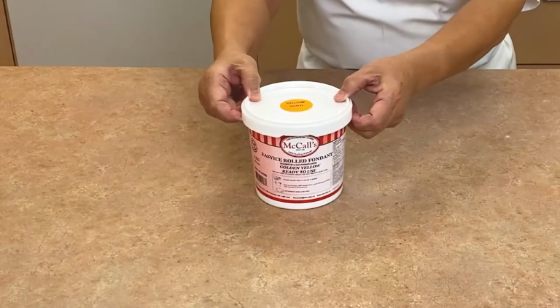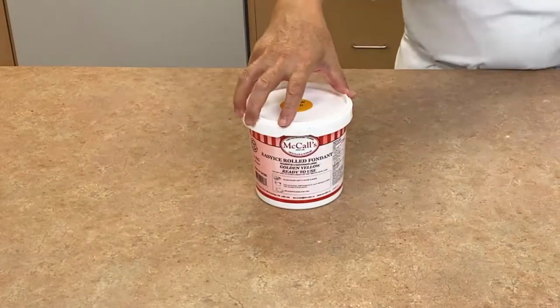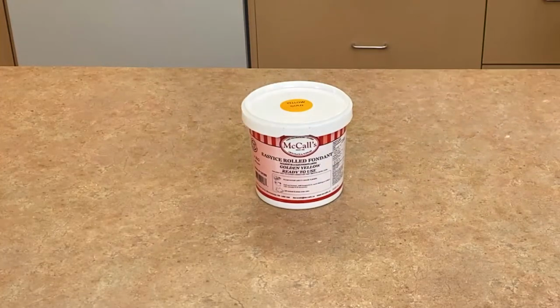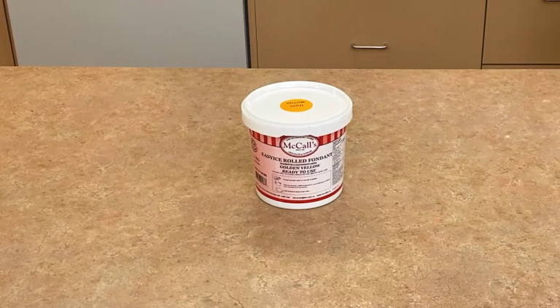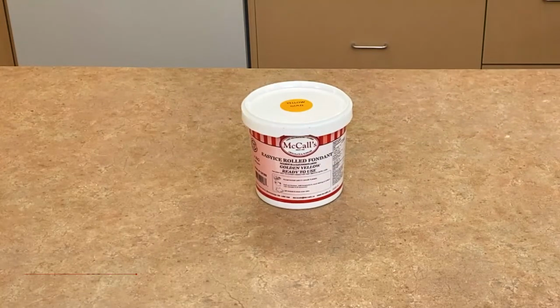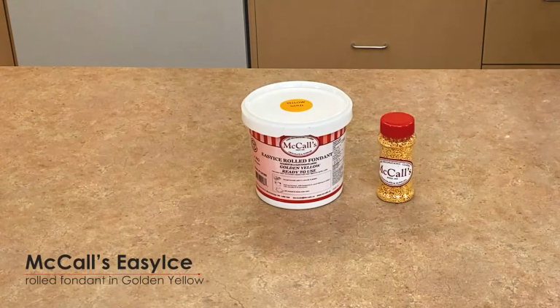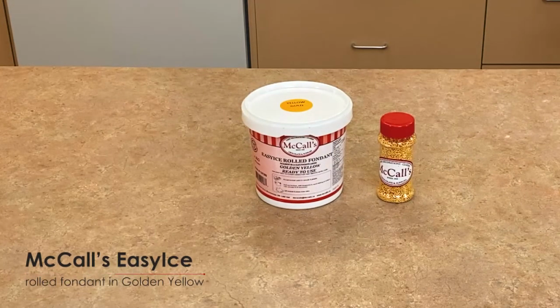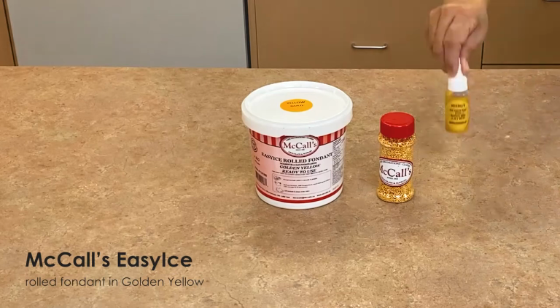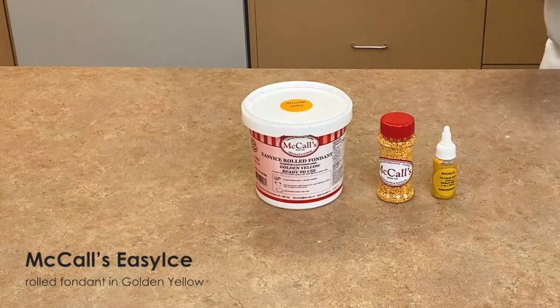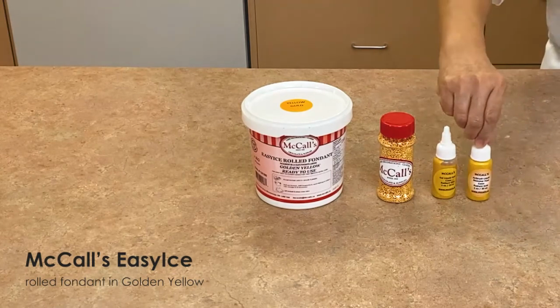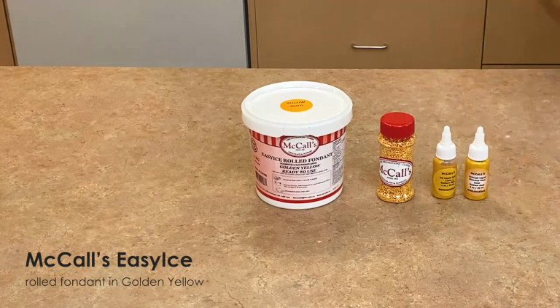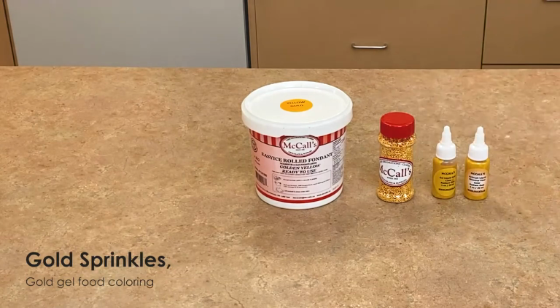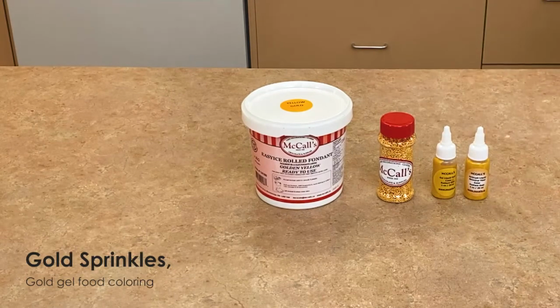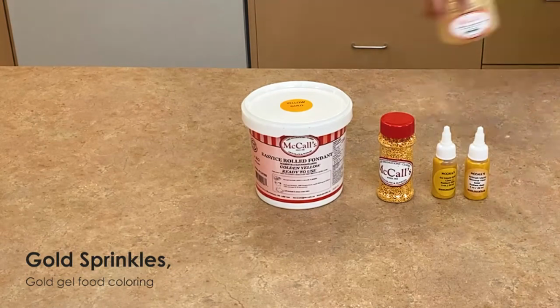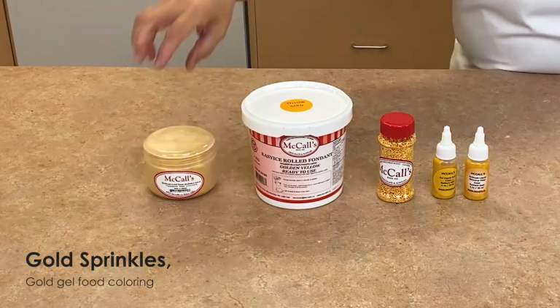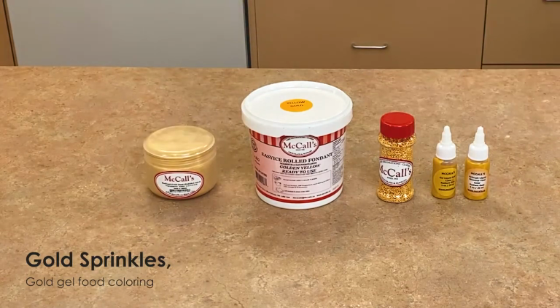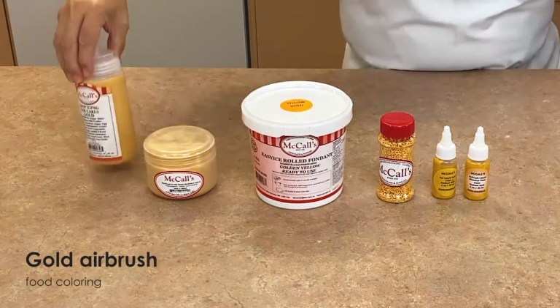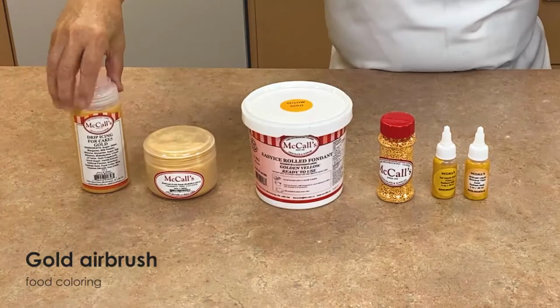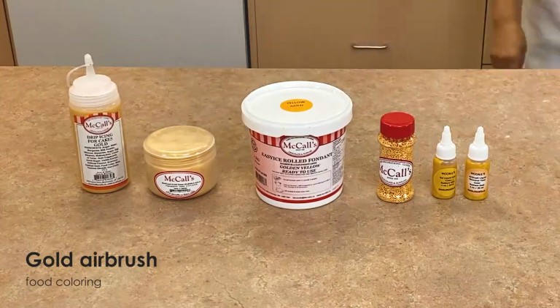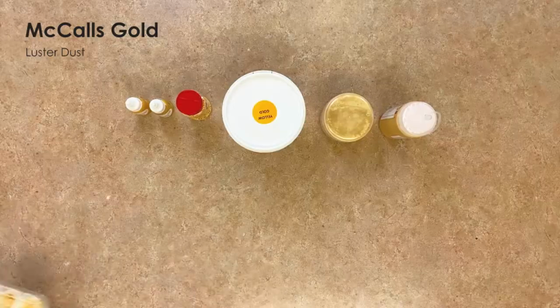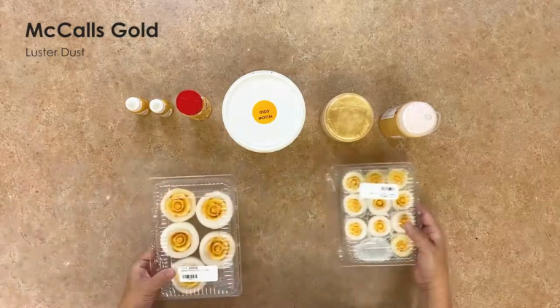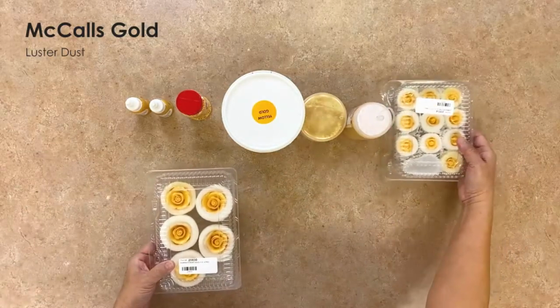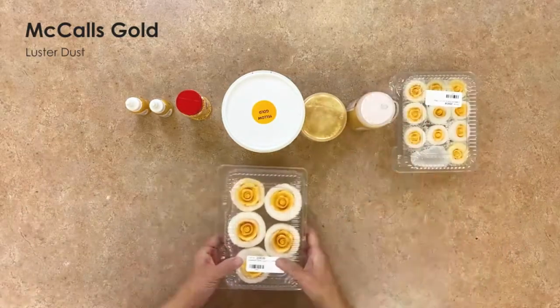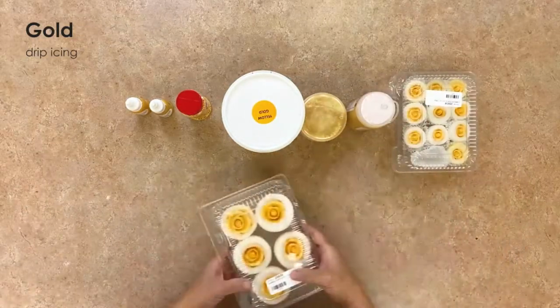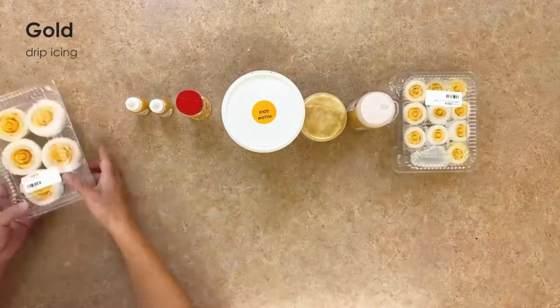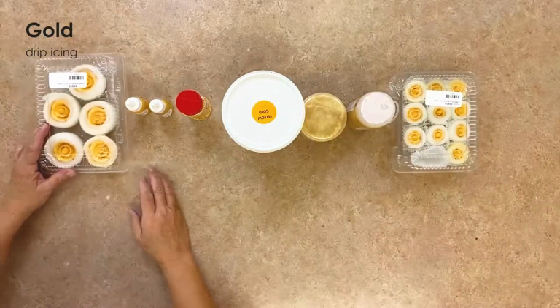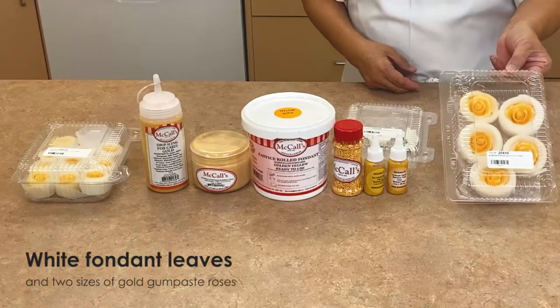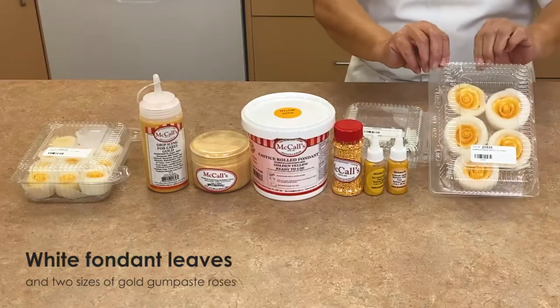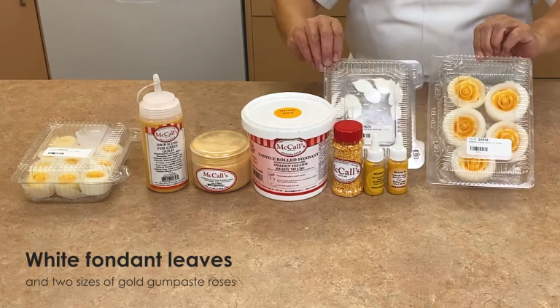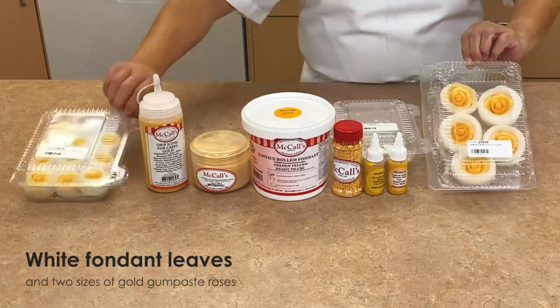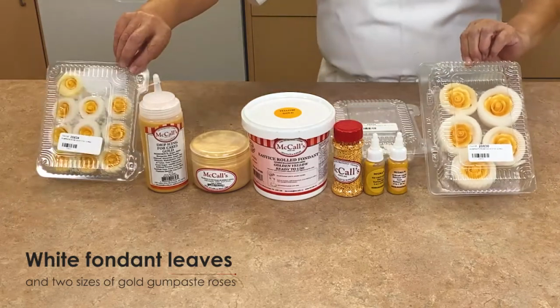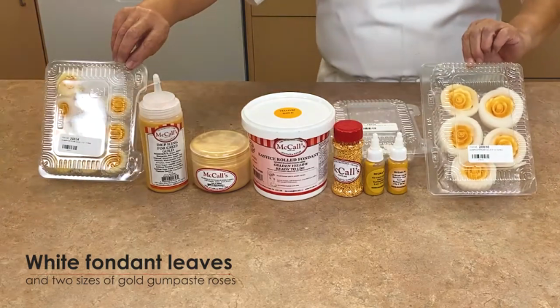To make our gold cake you will need McCall's Easy Ice rolled fondant in golden yellow, gold sprinkles, gold gel food coloring, gold airbrush food coloring, McCall's gold luster dust, gold drip icing, white fondant leaves, and two sizes of gold gum paste roses.